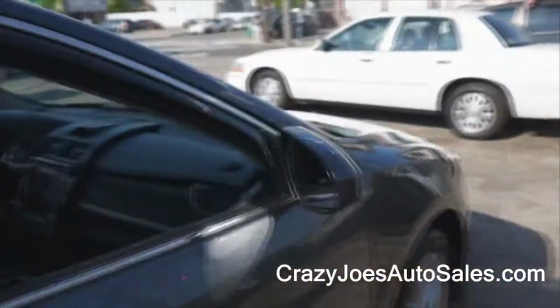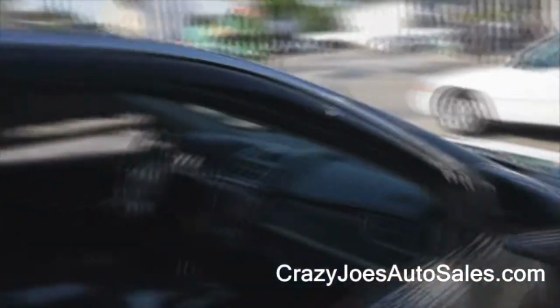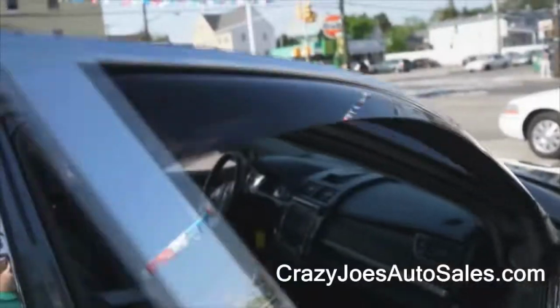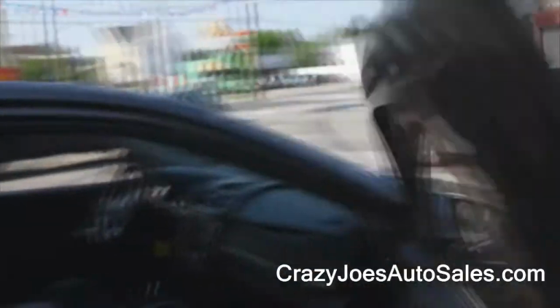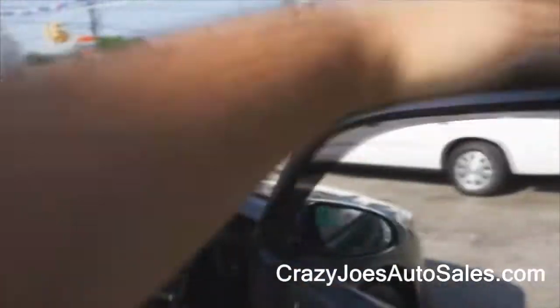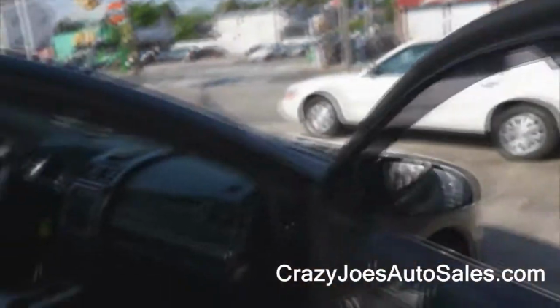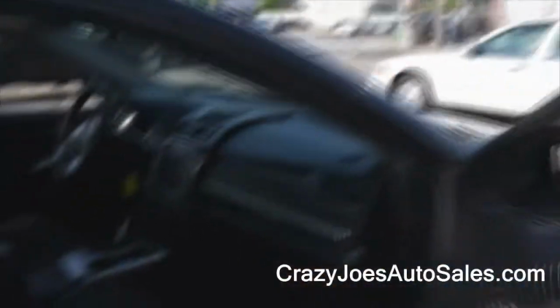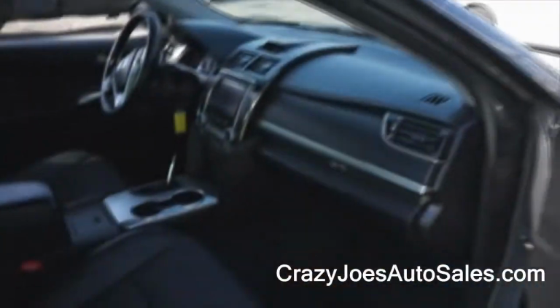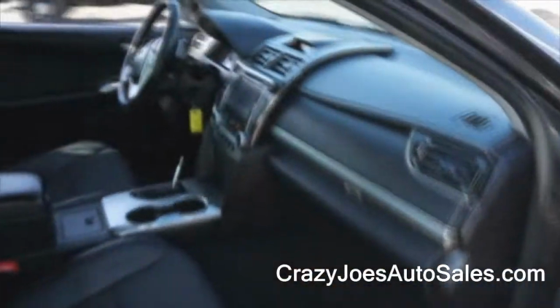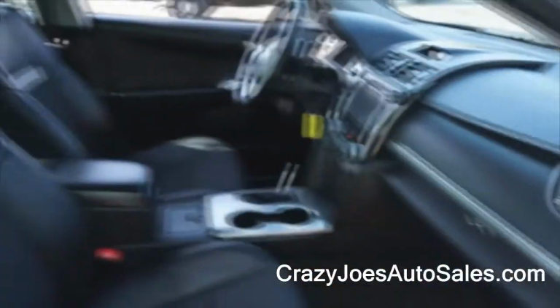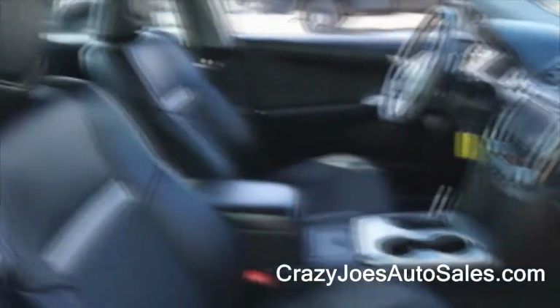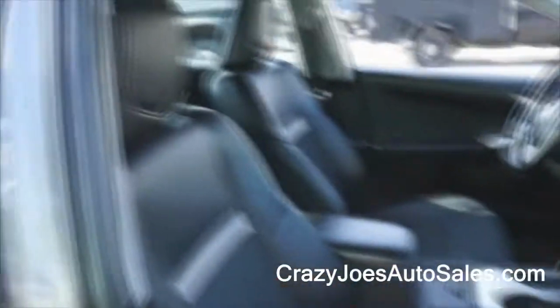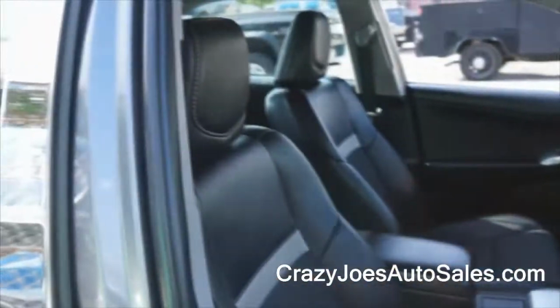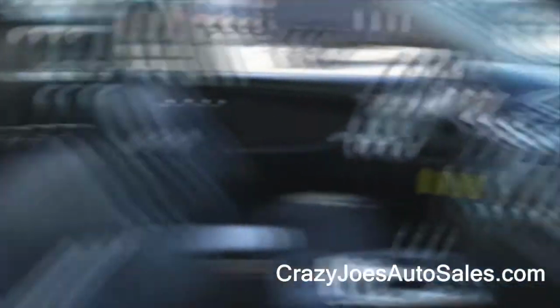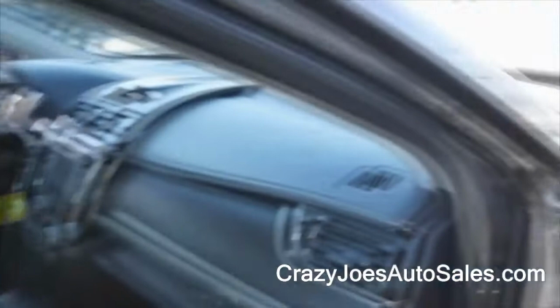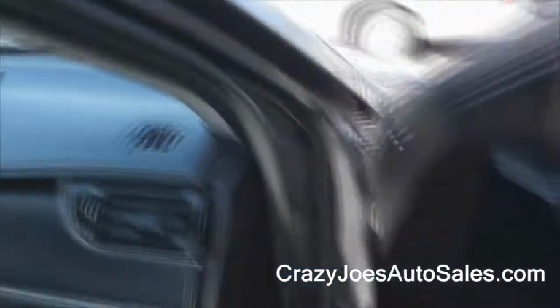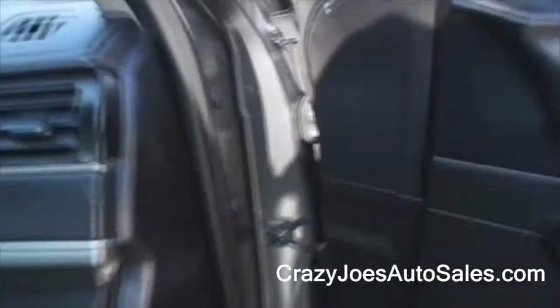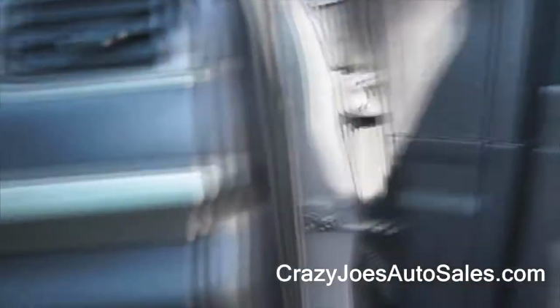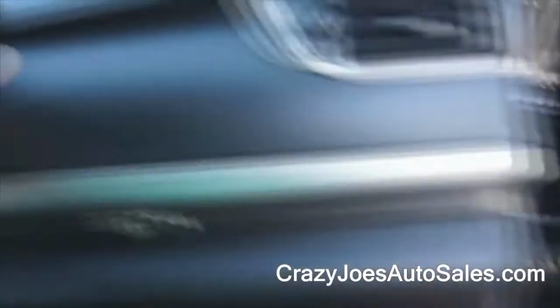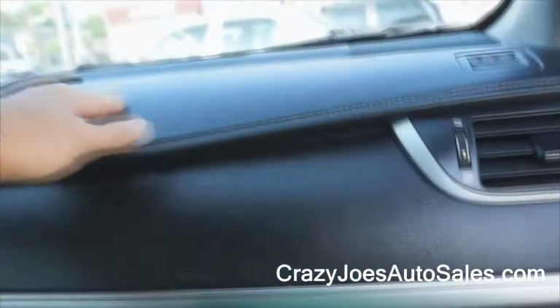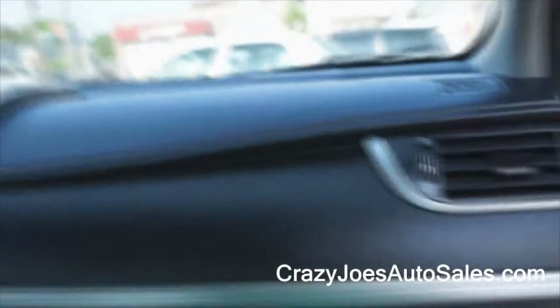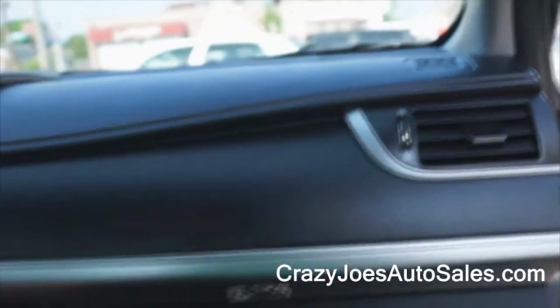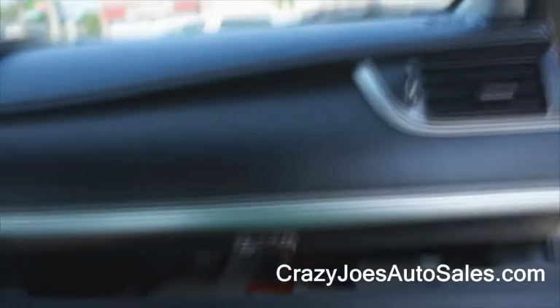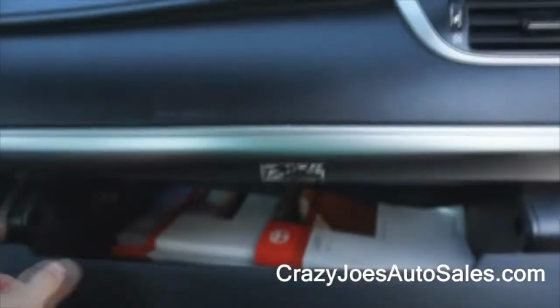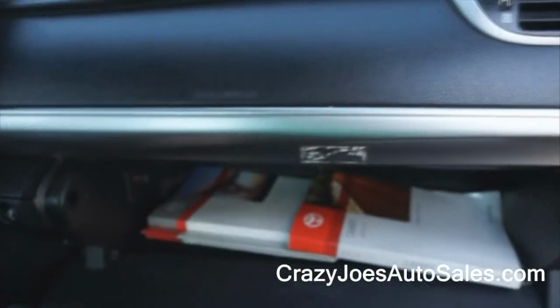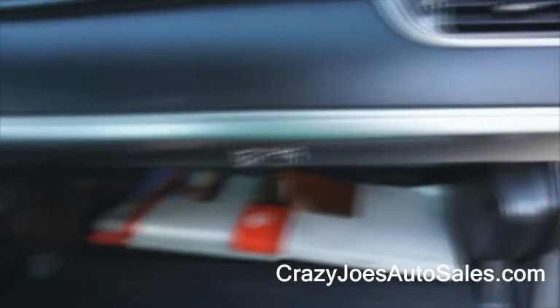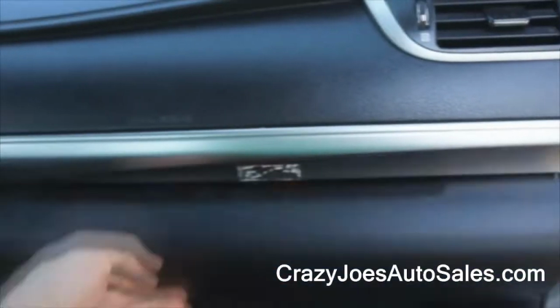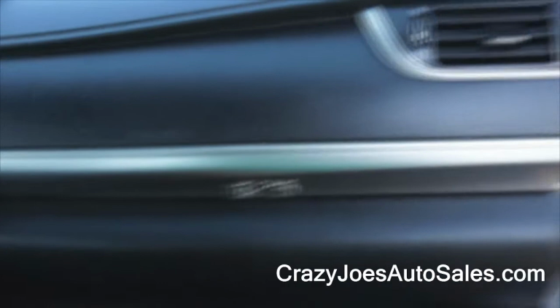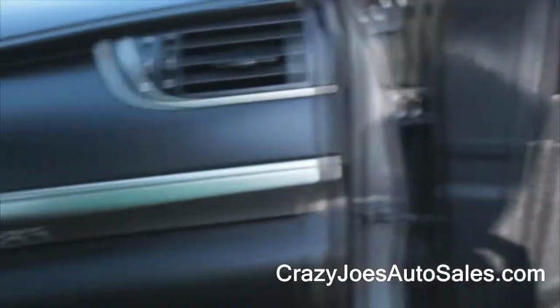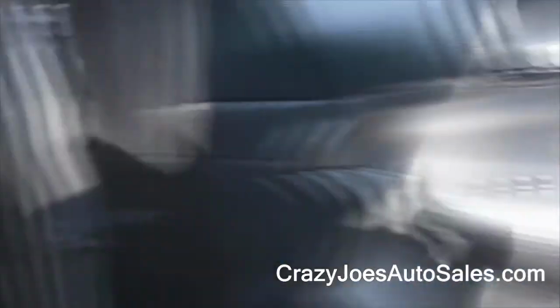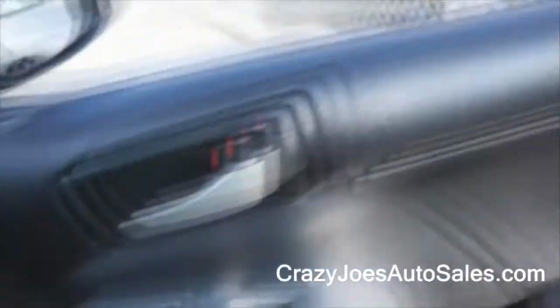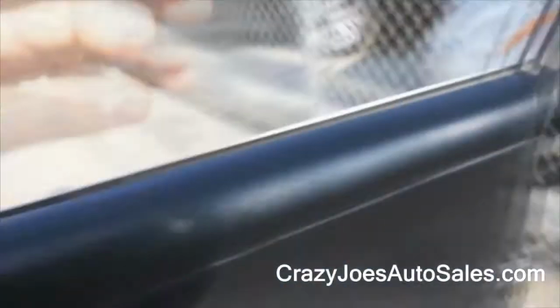It has WeatherTech mats and rain guards.